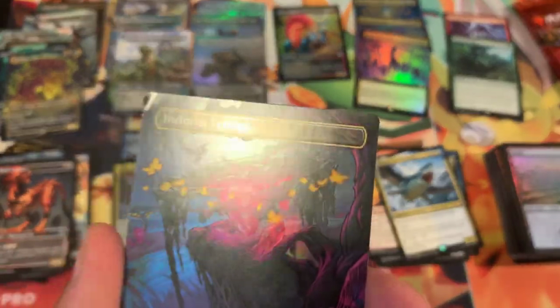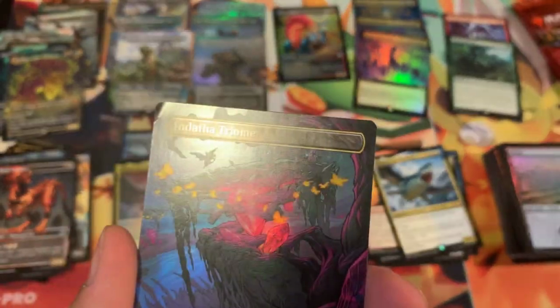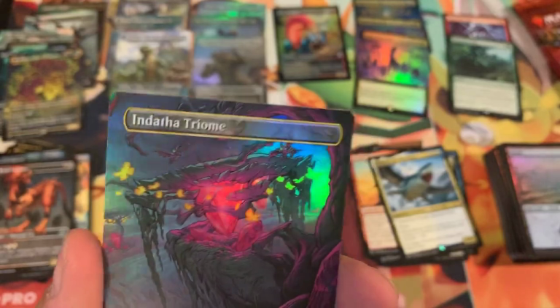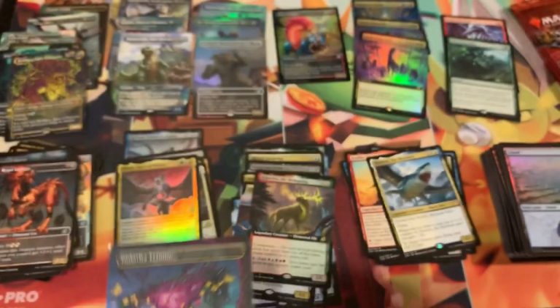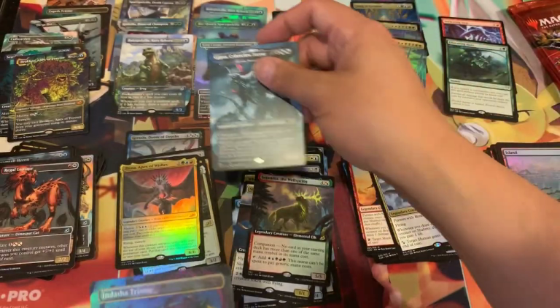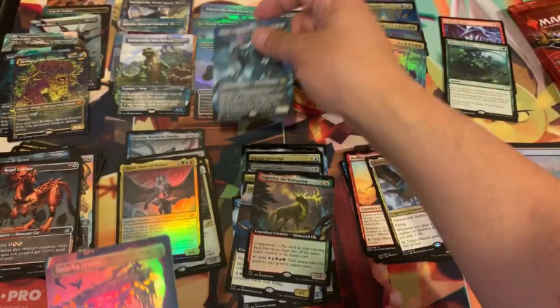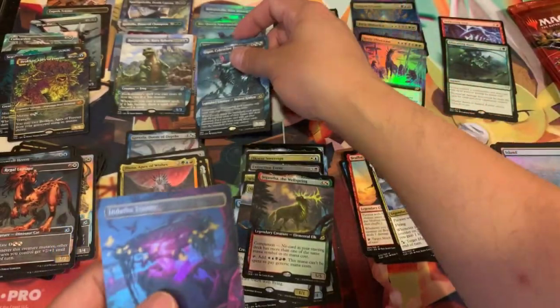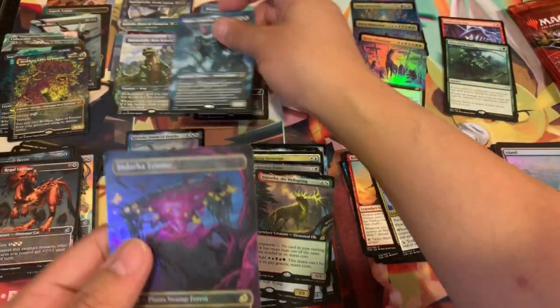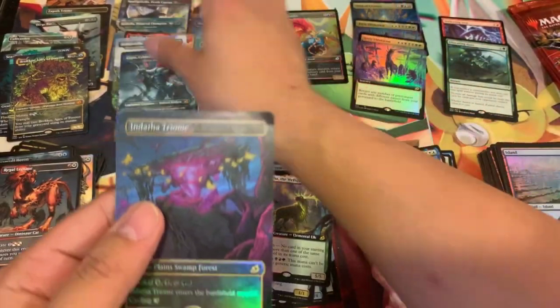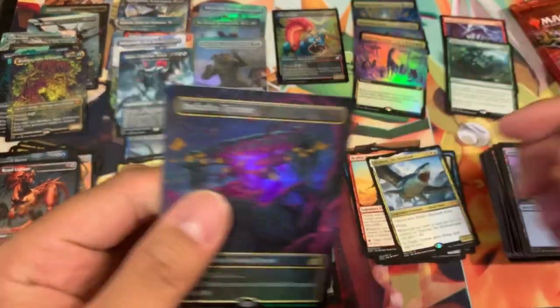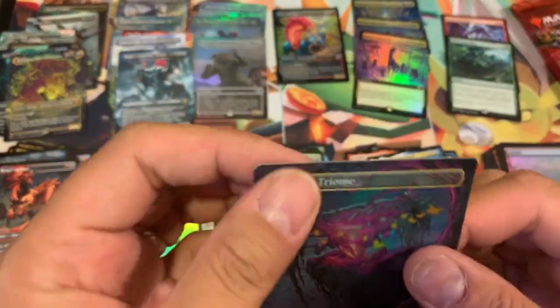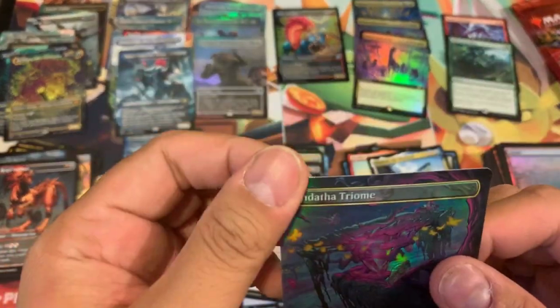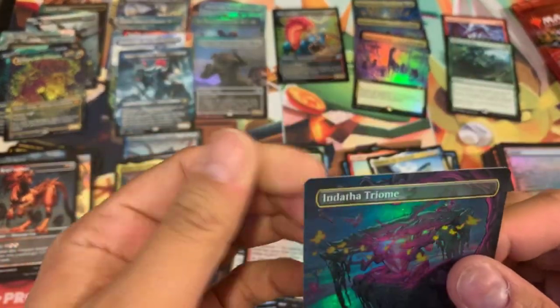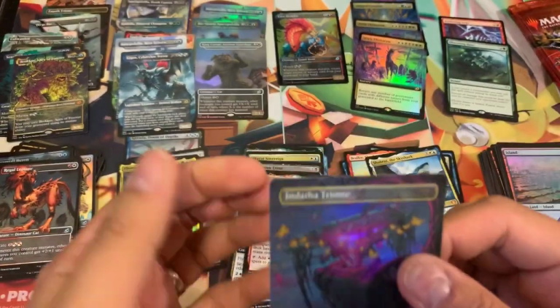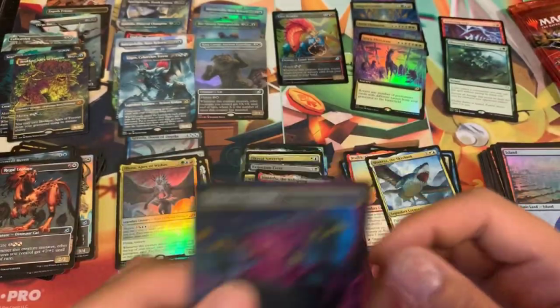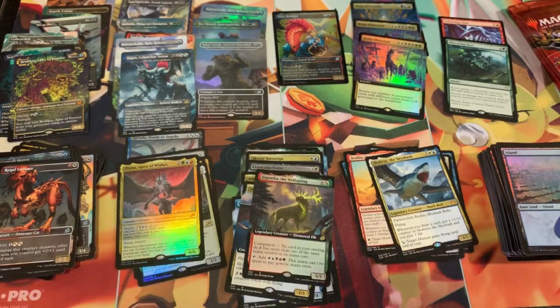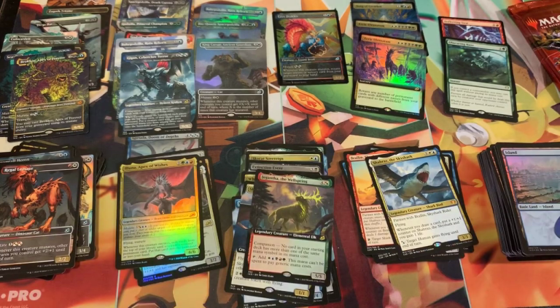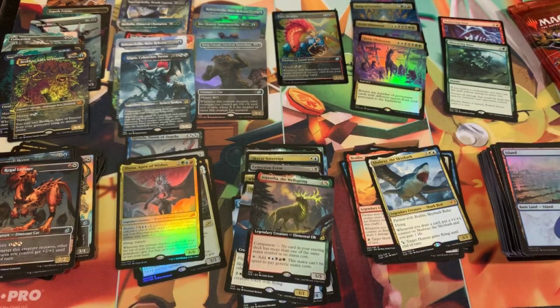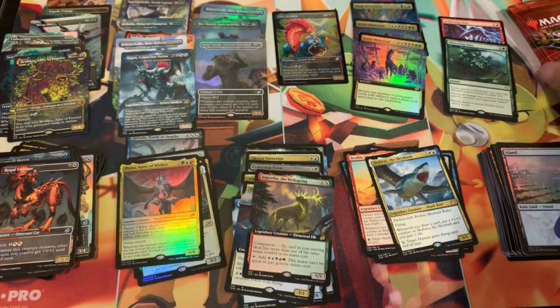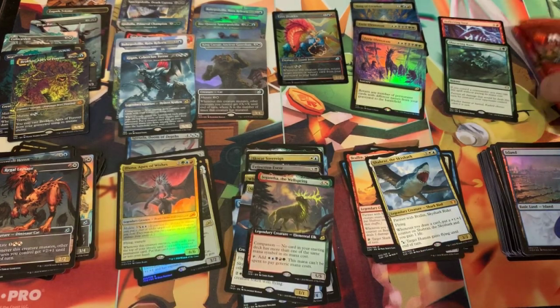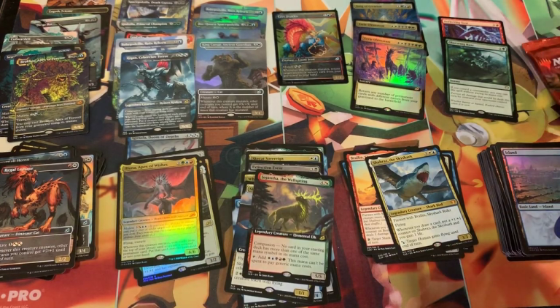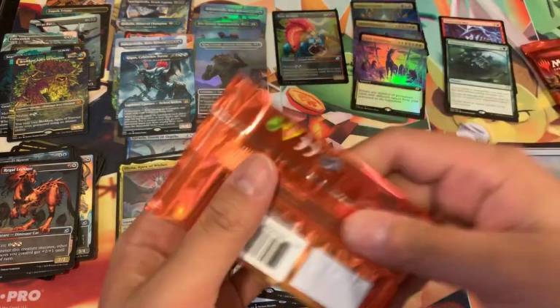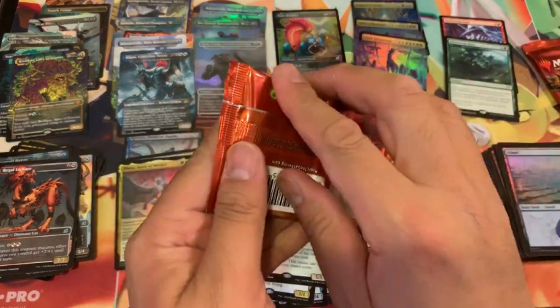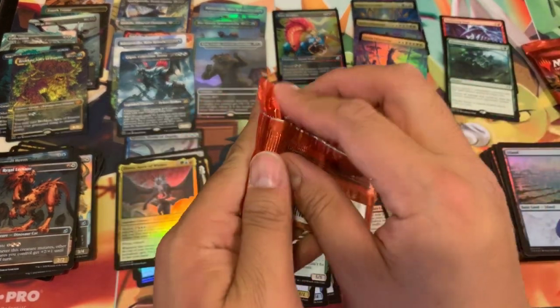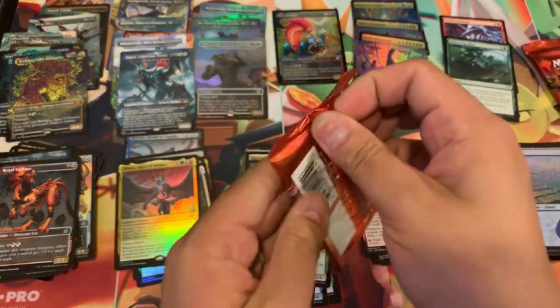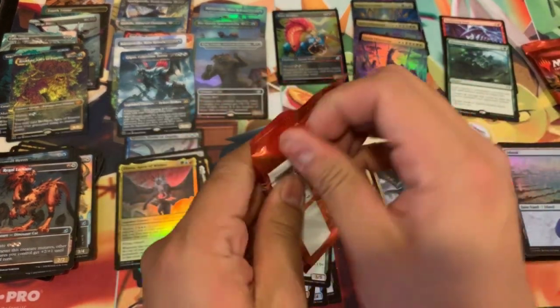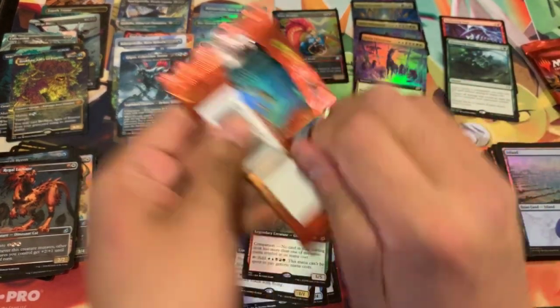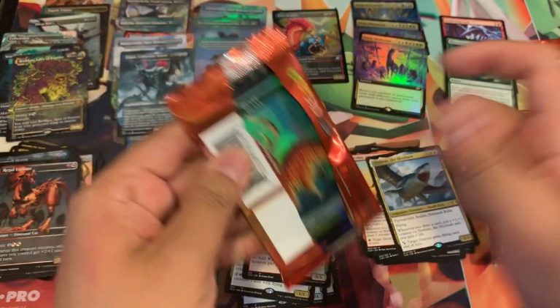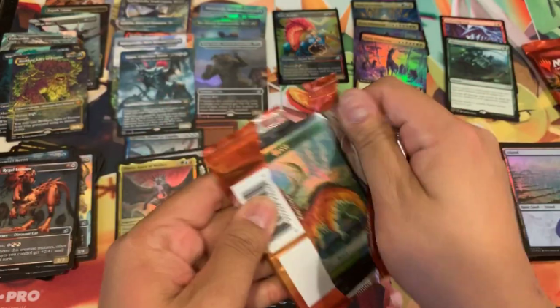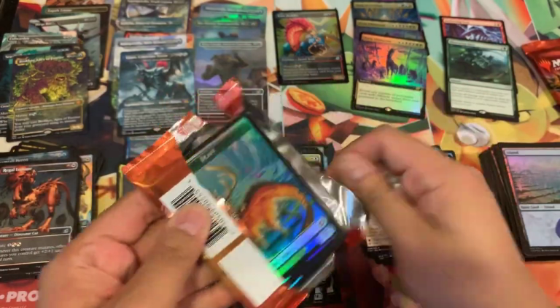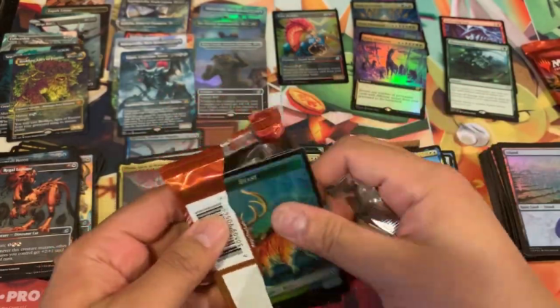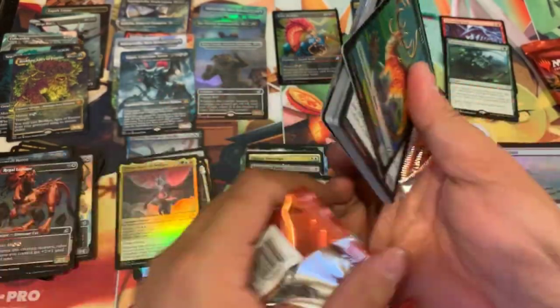Leosaur, Brokos Apex of Forever, Gigan Cyberclaw Terror — and look at that guys! Another foil Triome! It's a great hit, but I'm going to have to look at that — the last pack got a little damage there.